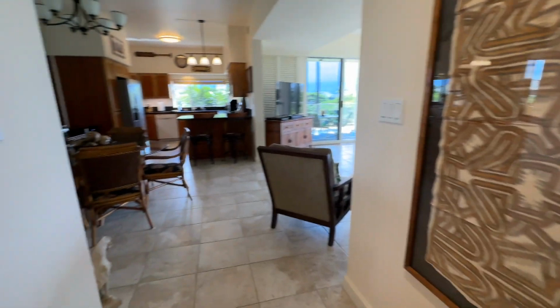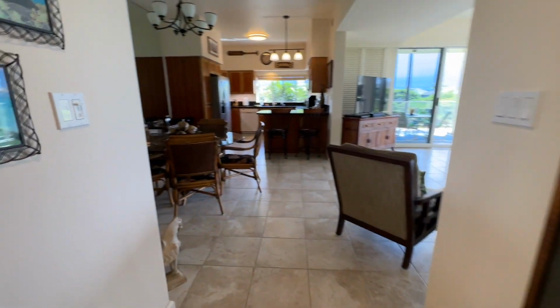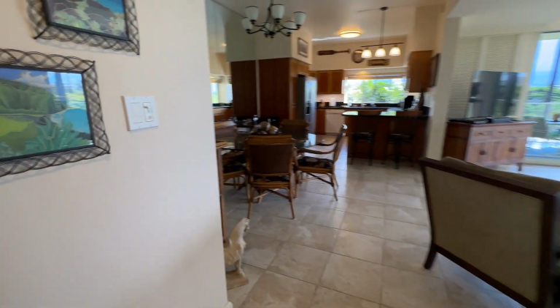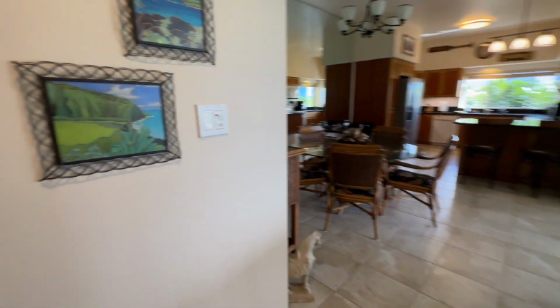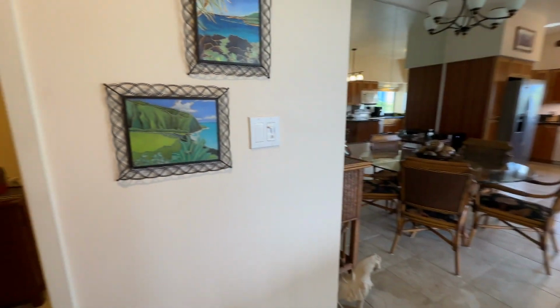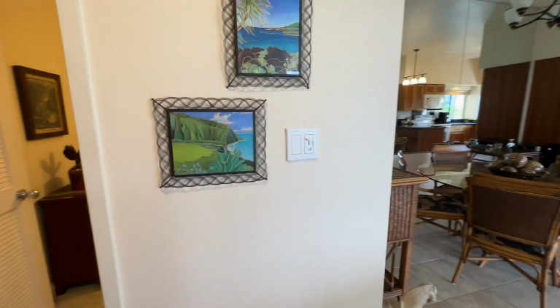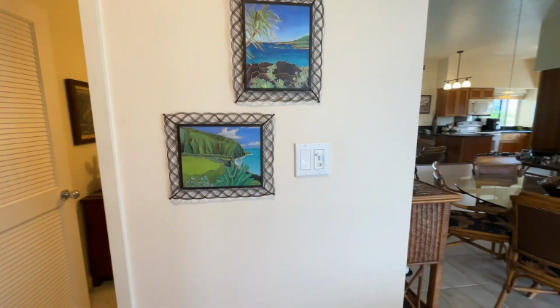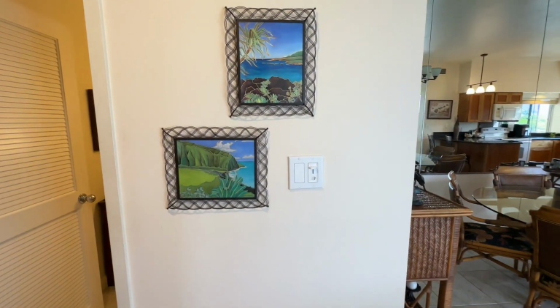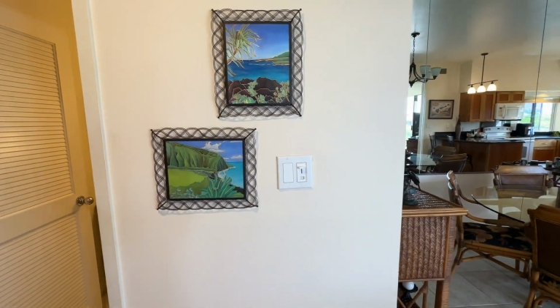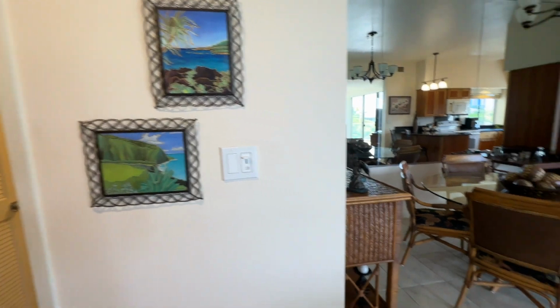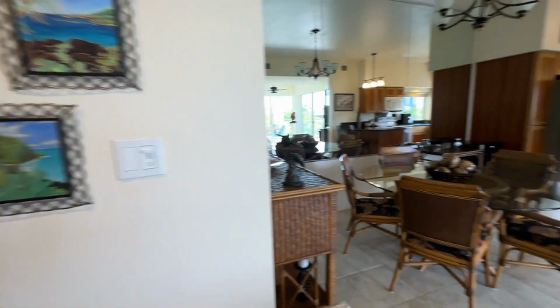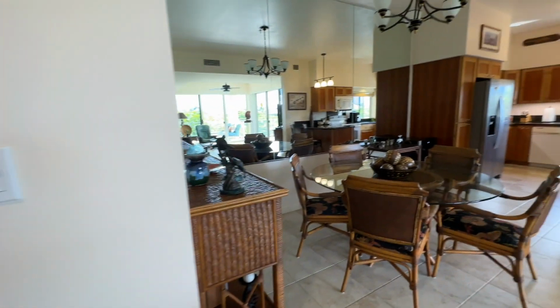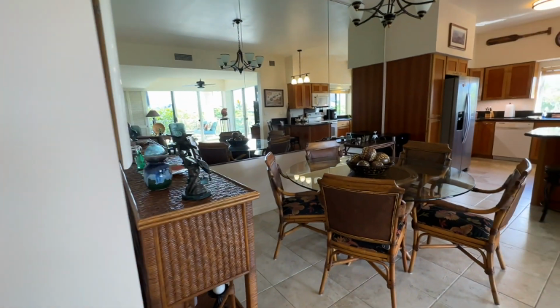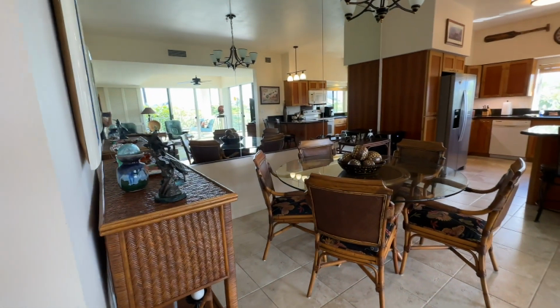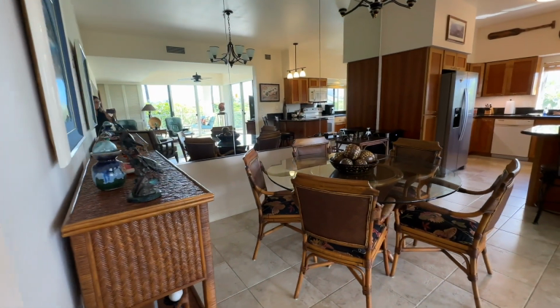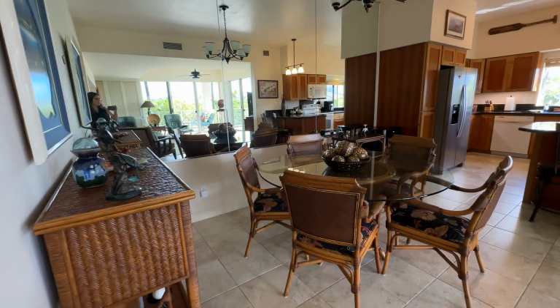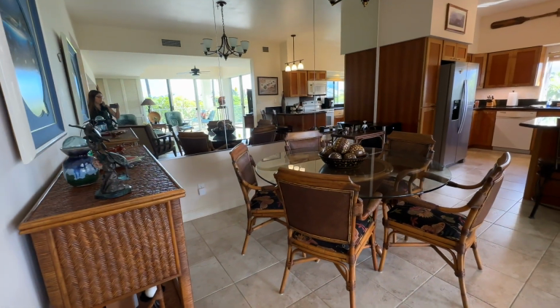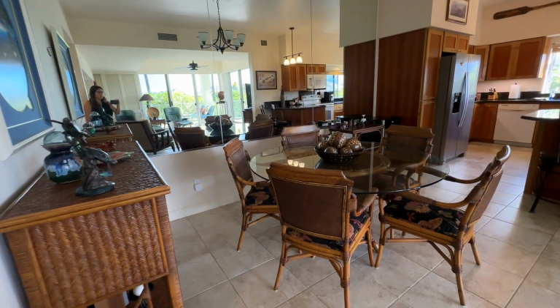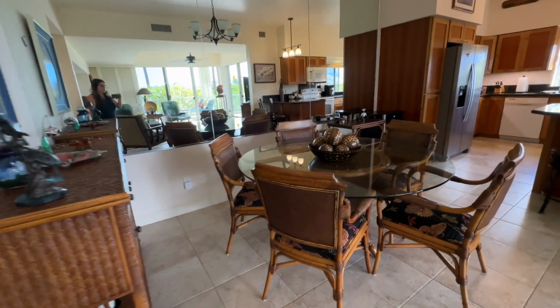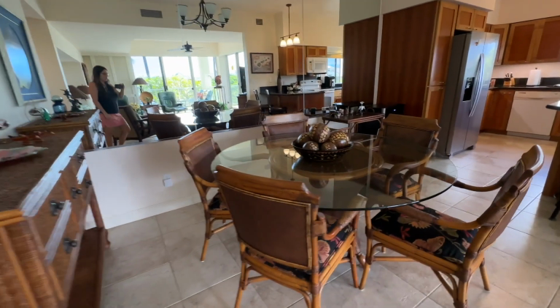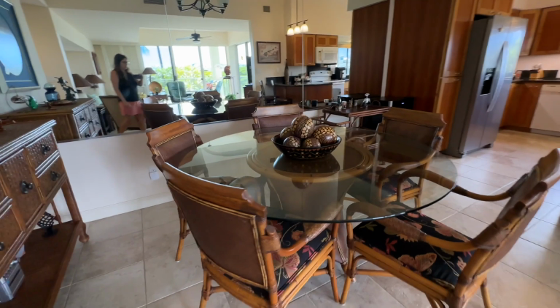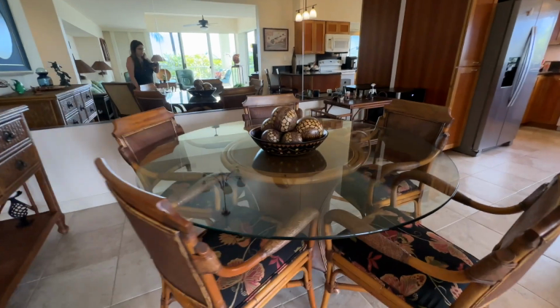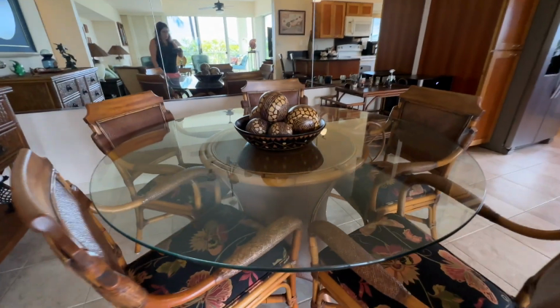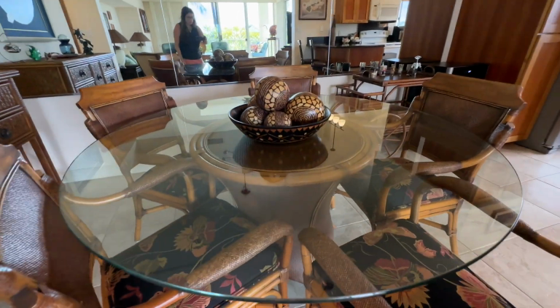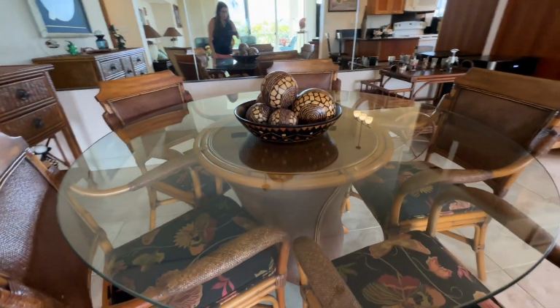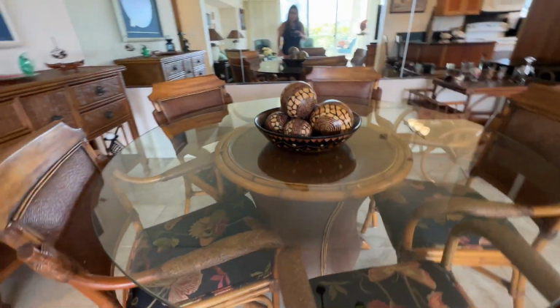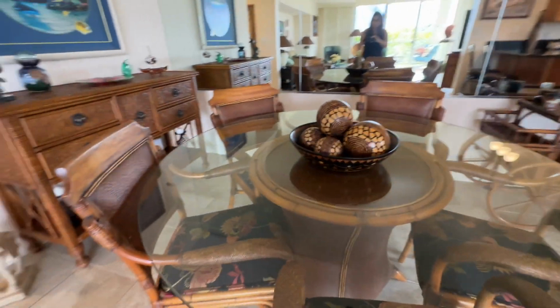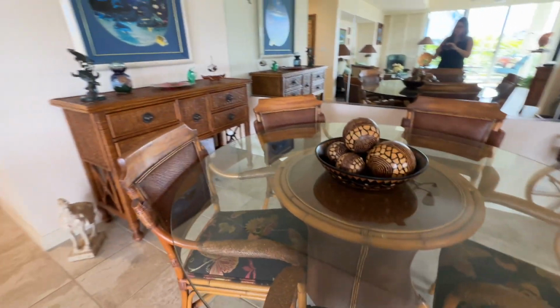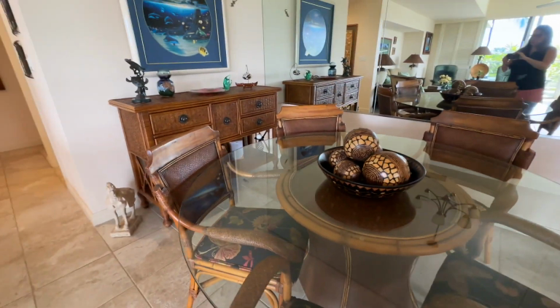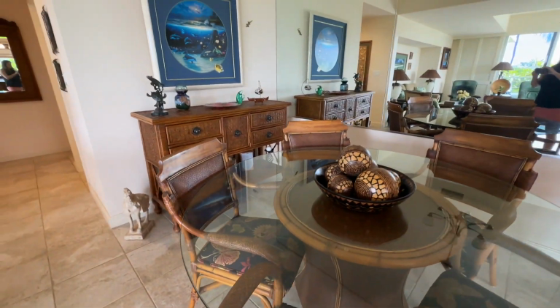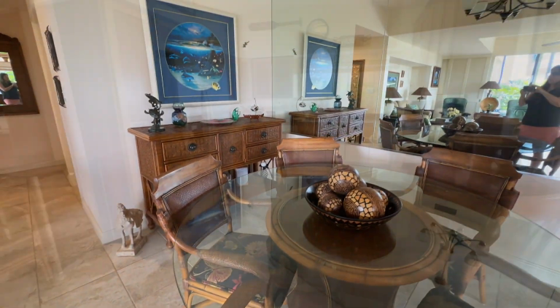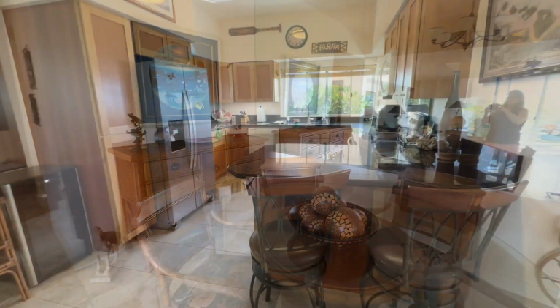This condo comes turnkey — everything we see in the video today comes with the sale. Today we're going to look at how renovated the condo is, what's included, and anything else.